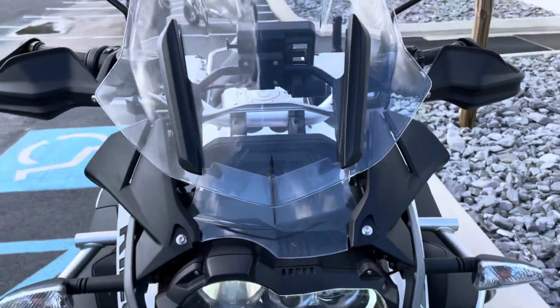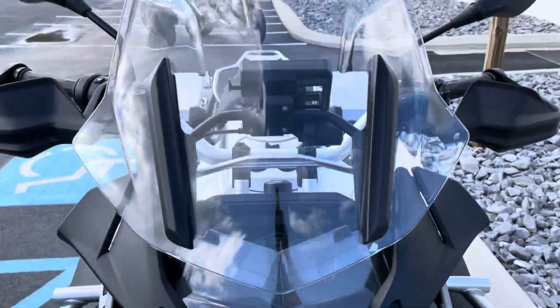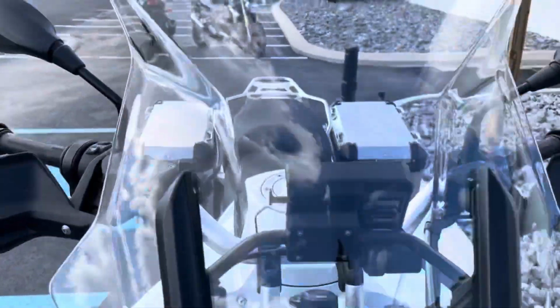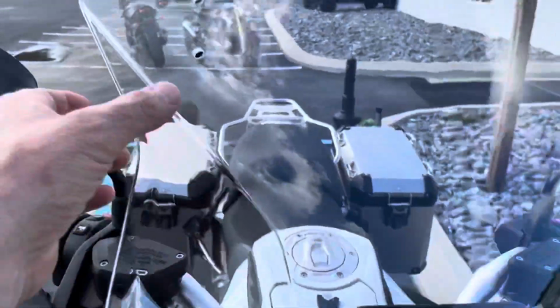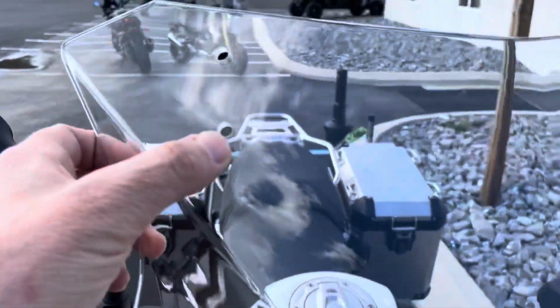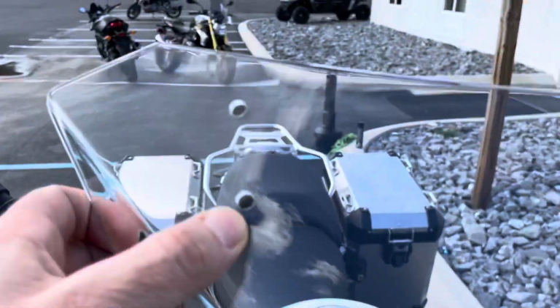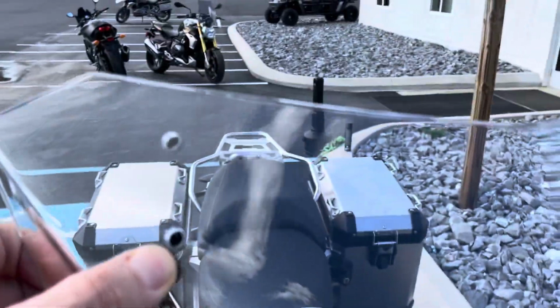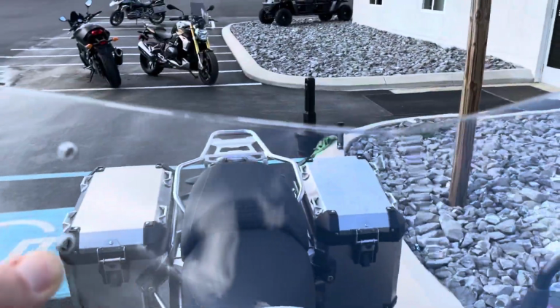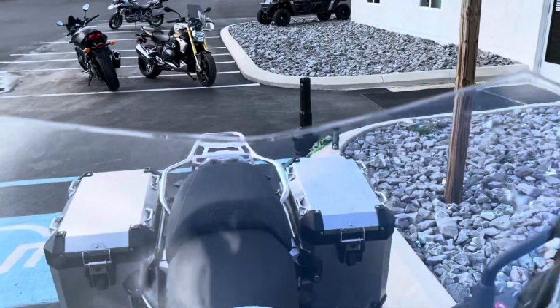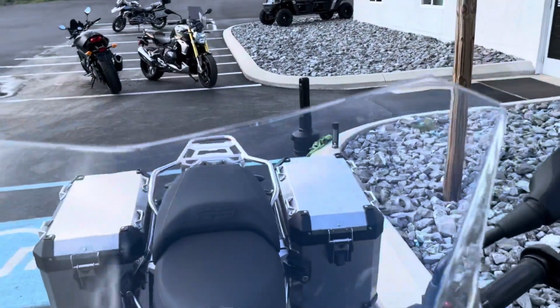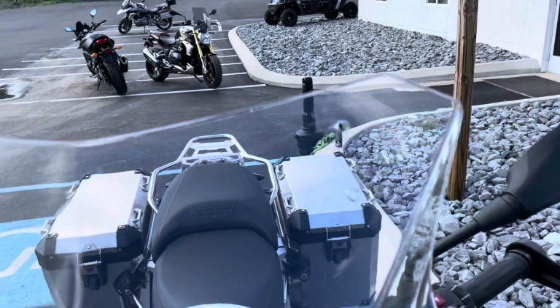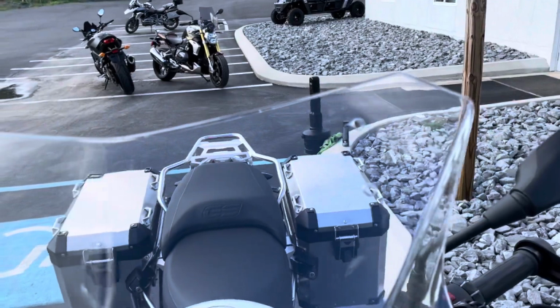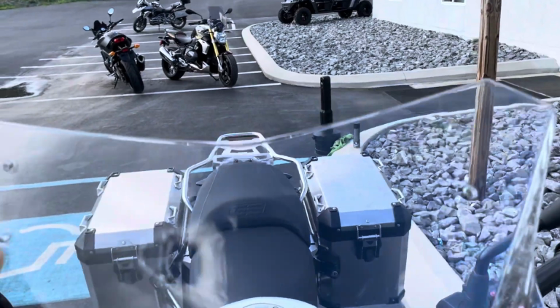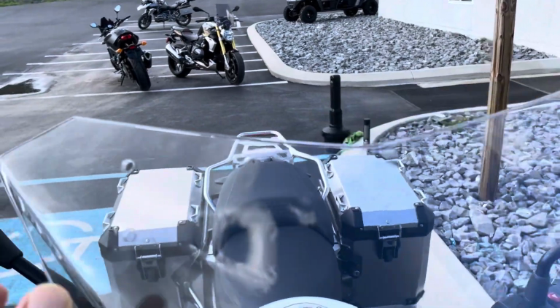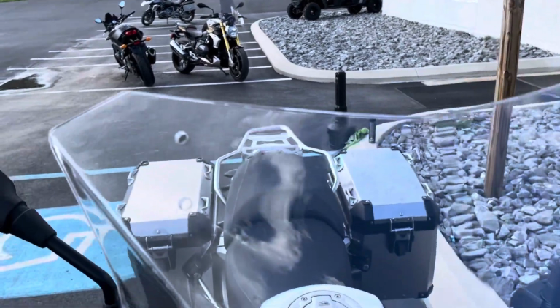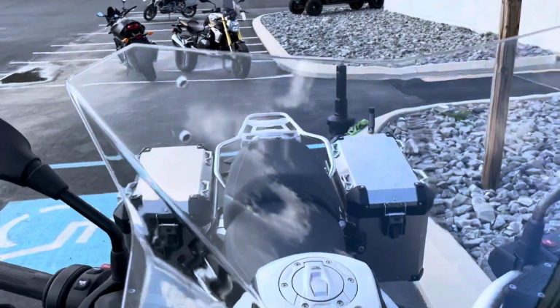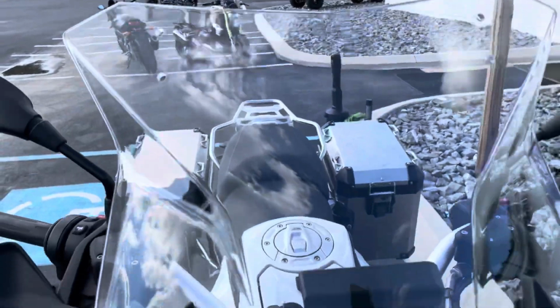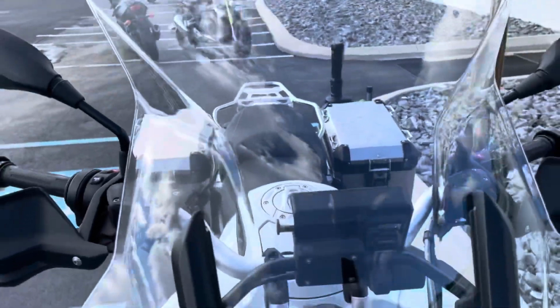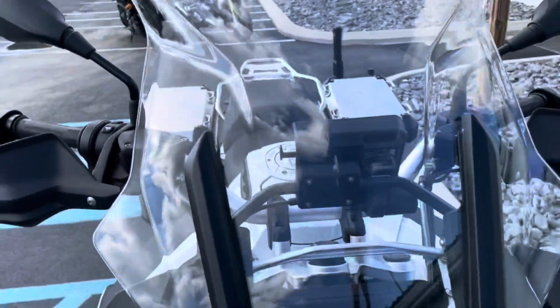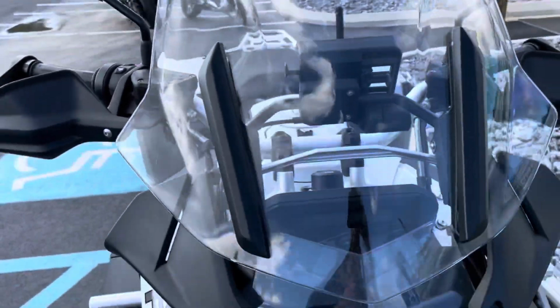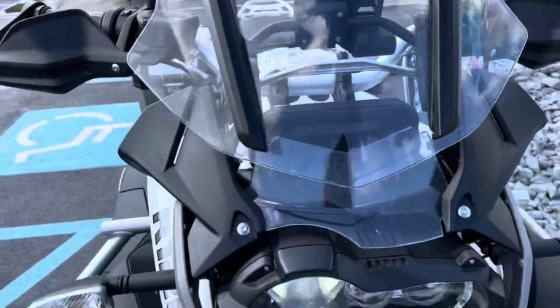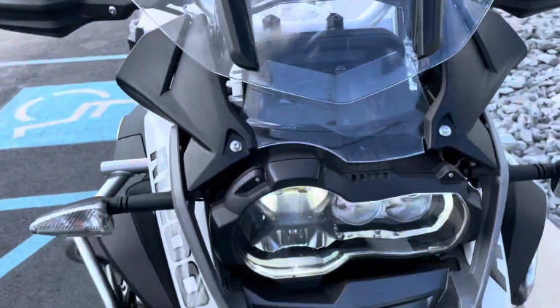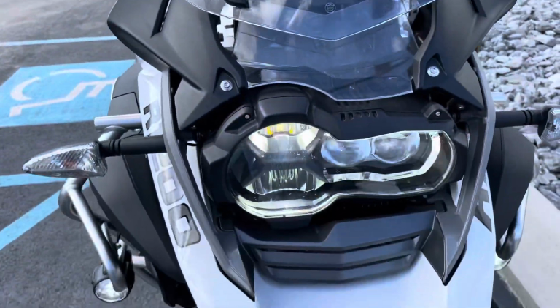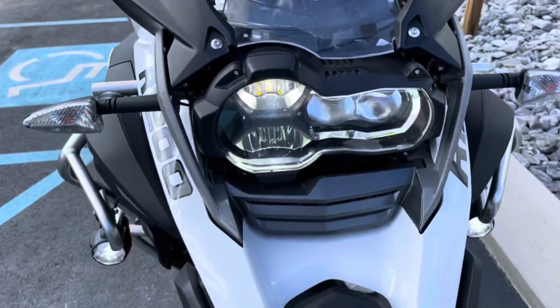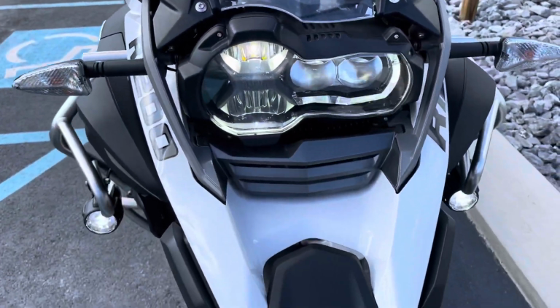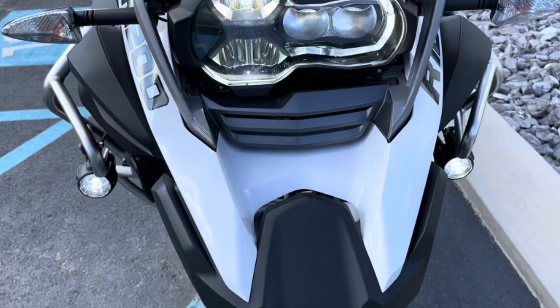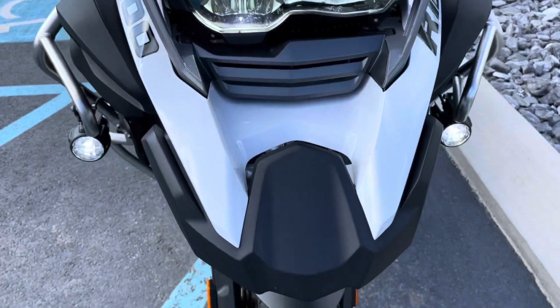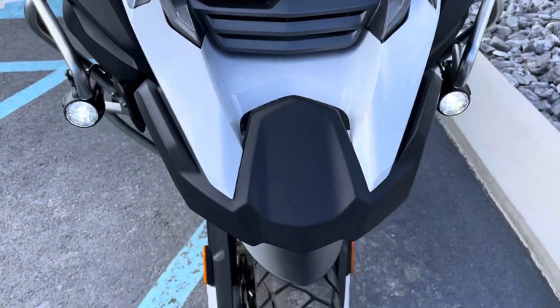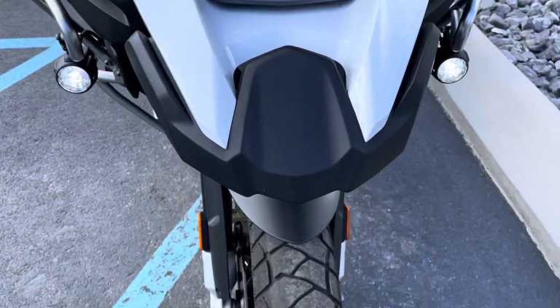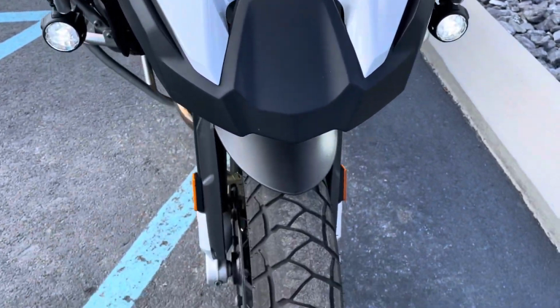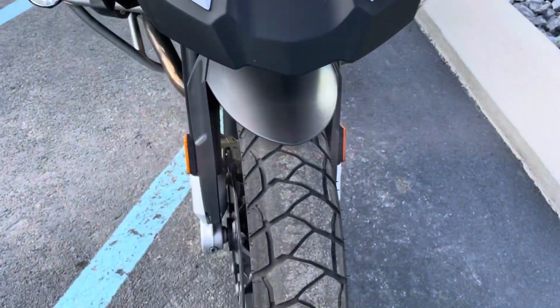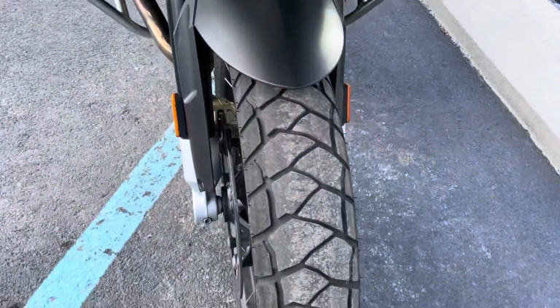In fact, your windscreen does have some holes in it here that were drilled — someone clearly had a laminar lift-type thing on there. Otherwise, the front of the motorcycle is perfect.